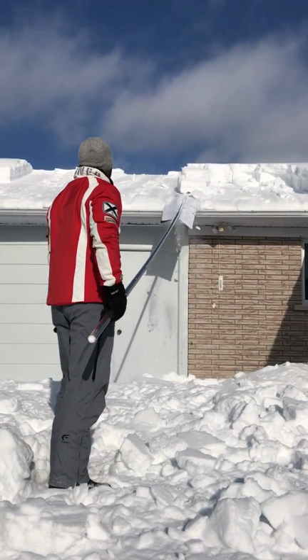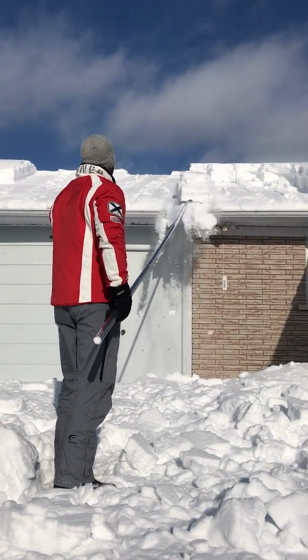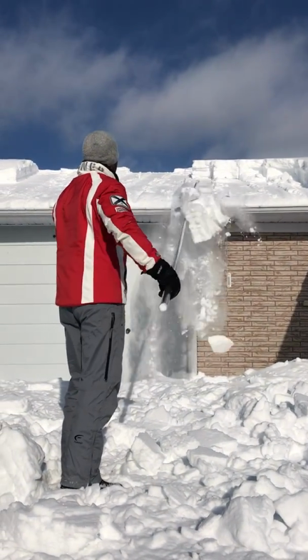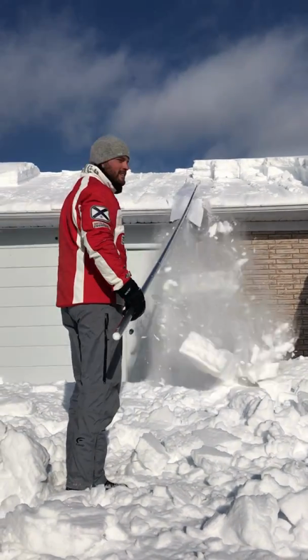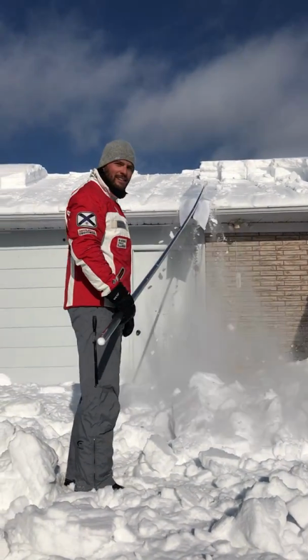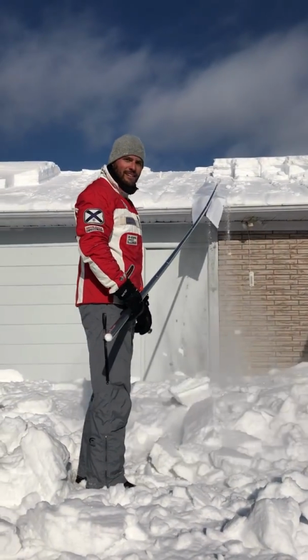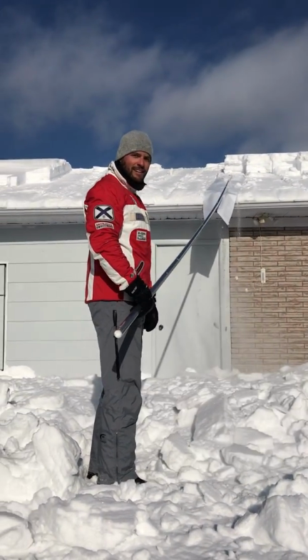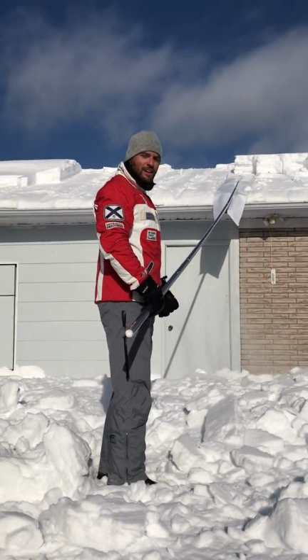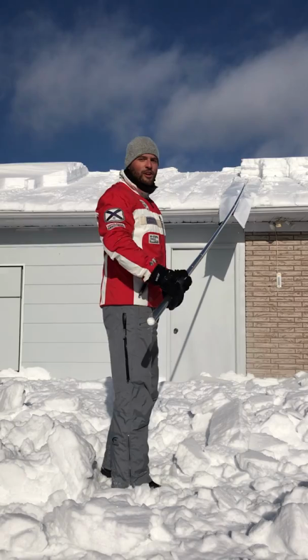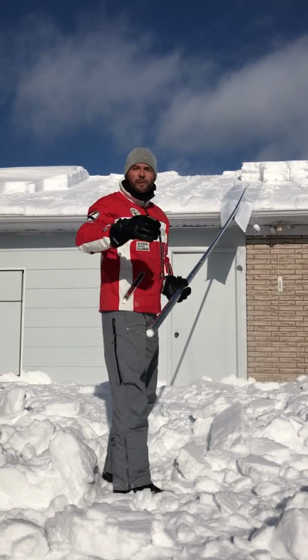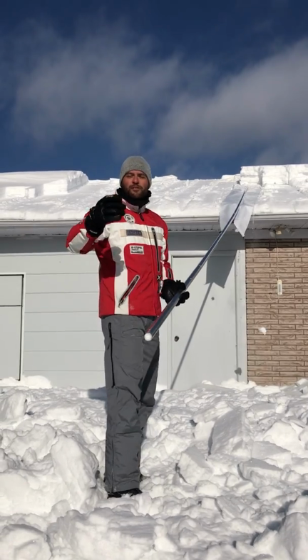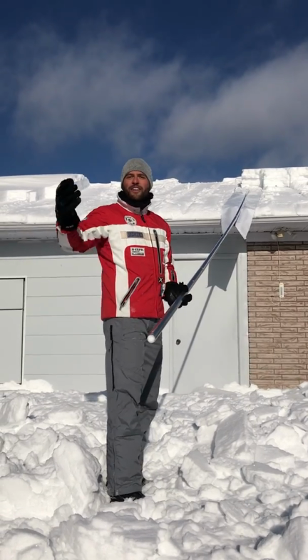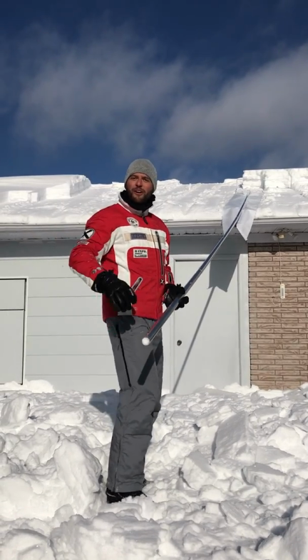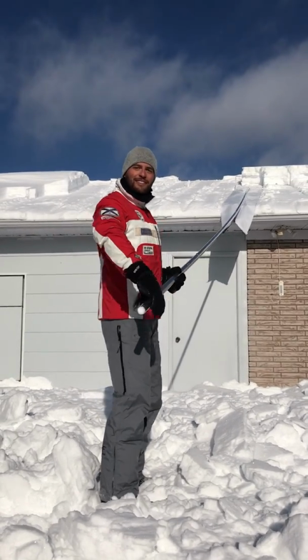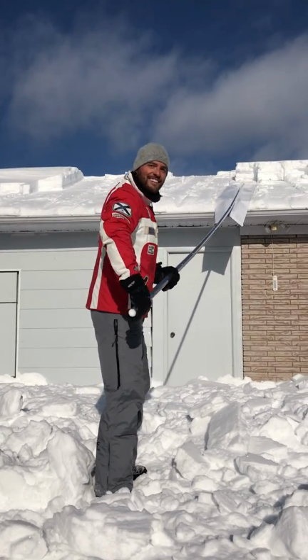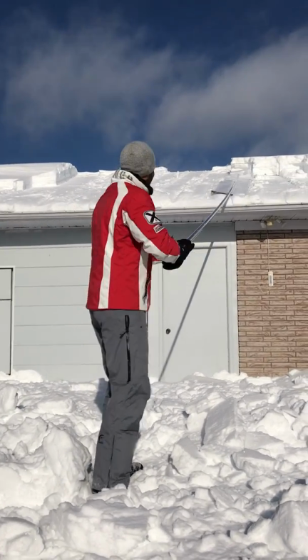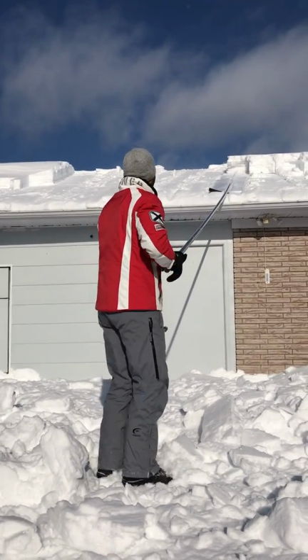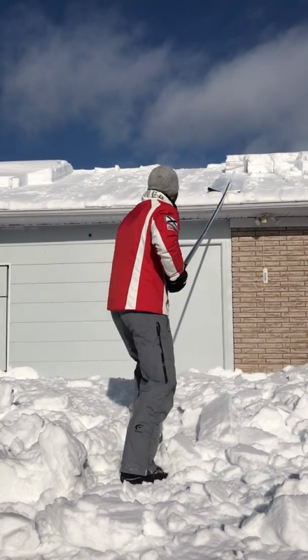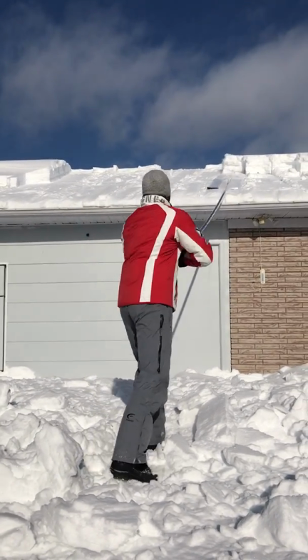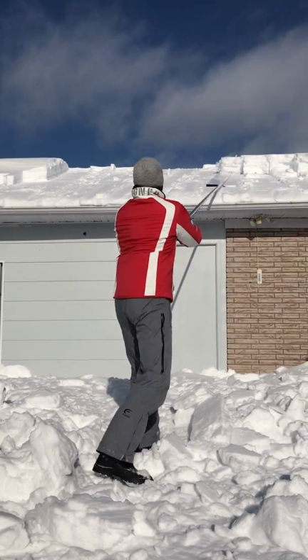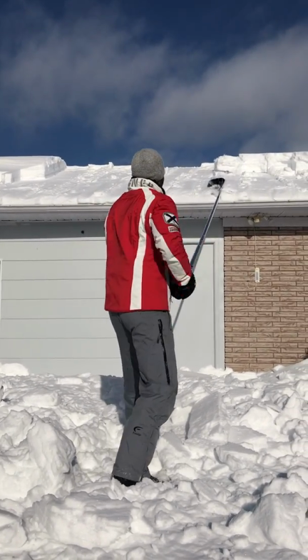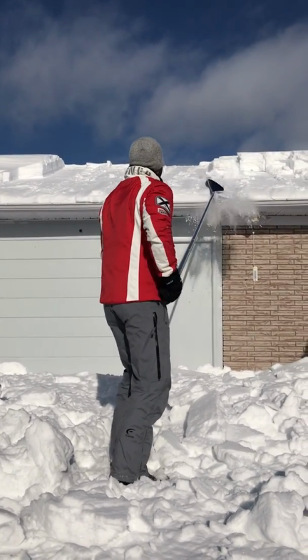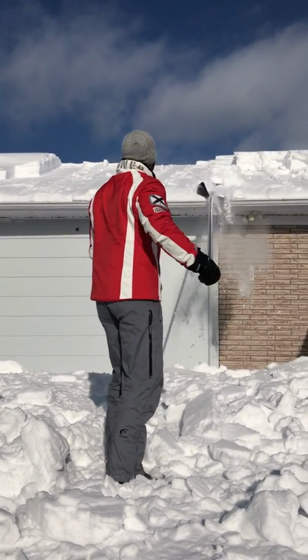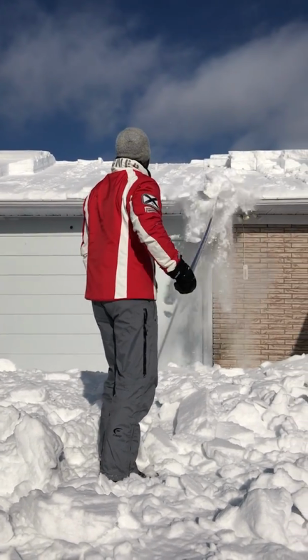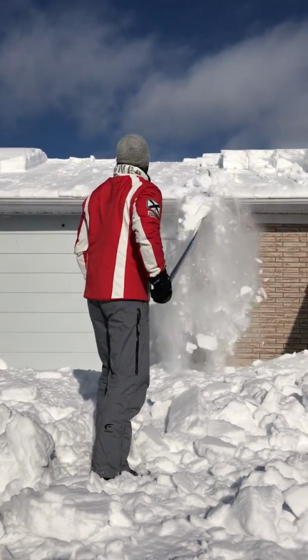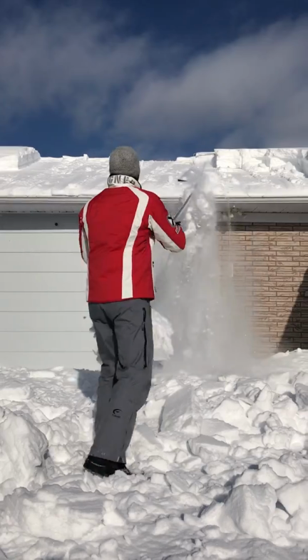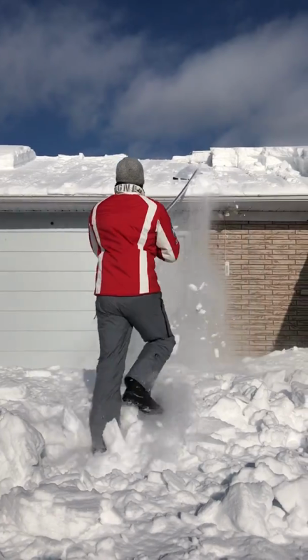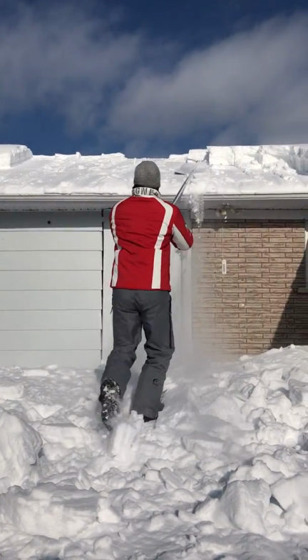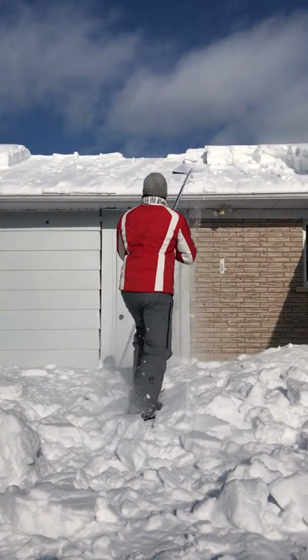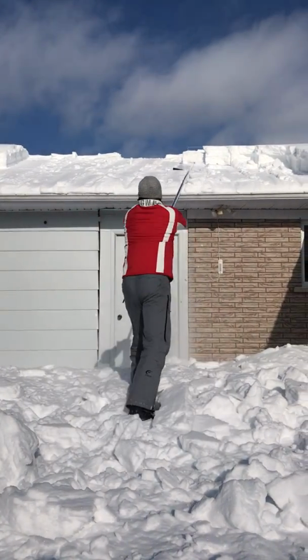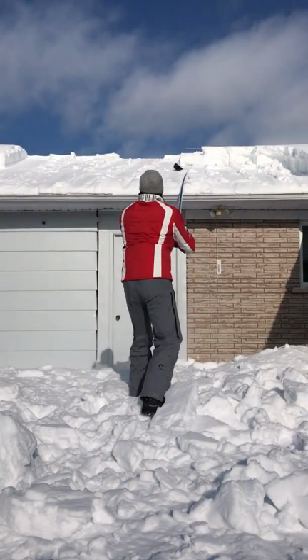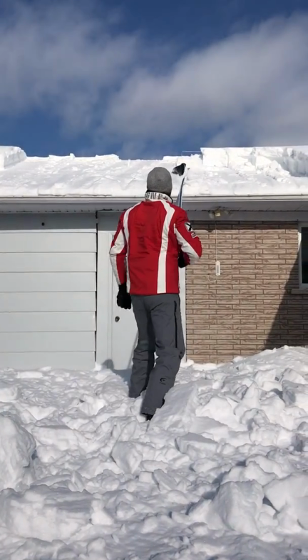How would you describe the SnowPeeler? Without the SnowPeeler I would go back to France! It's great!